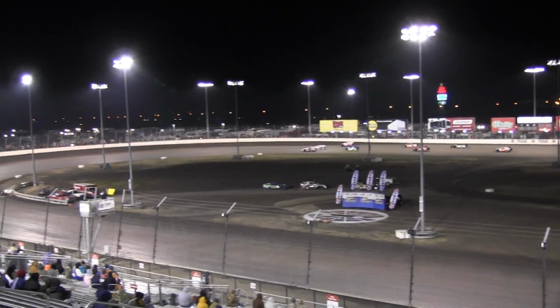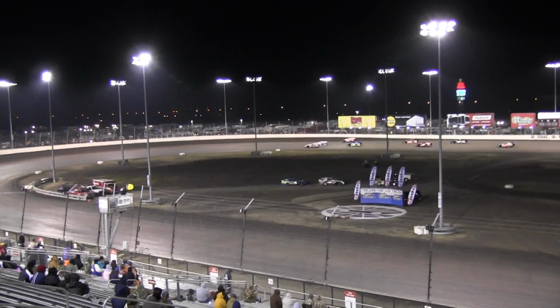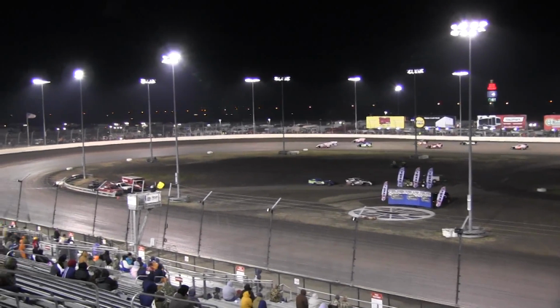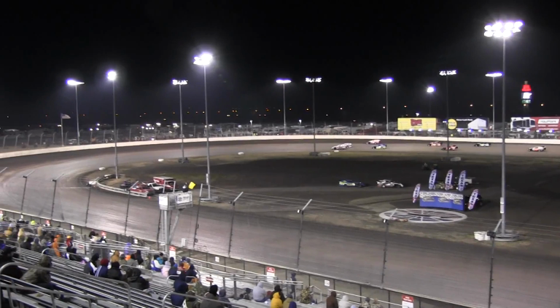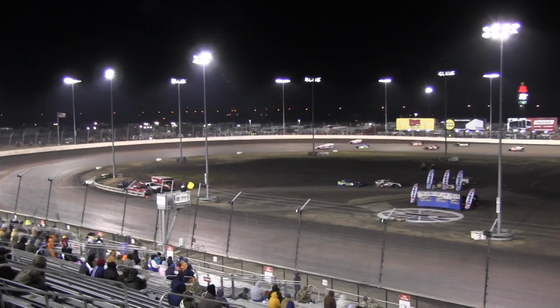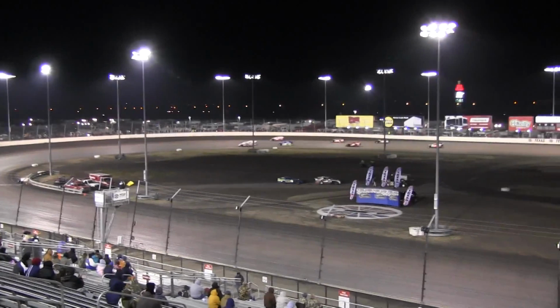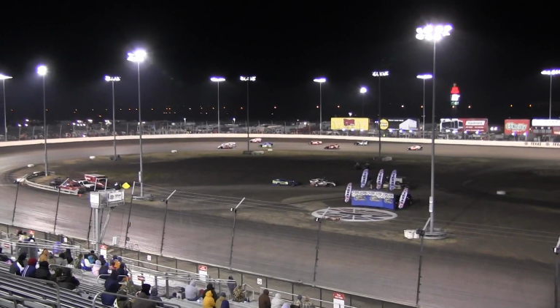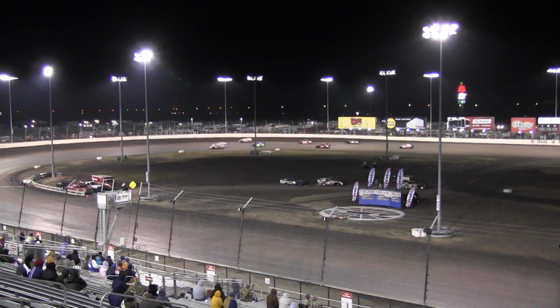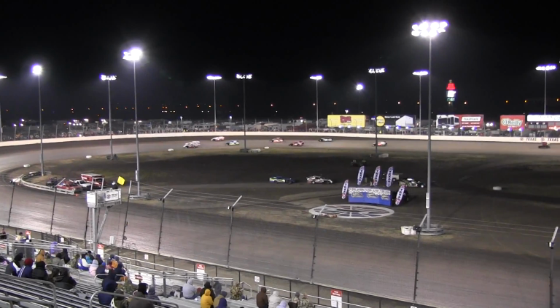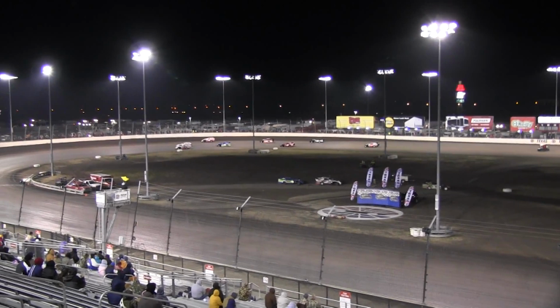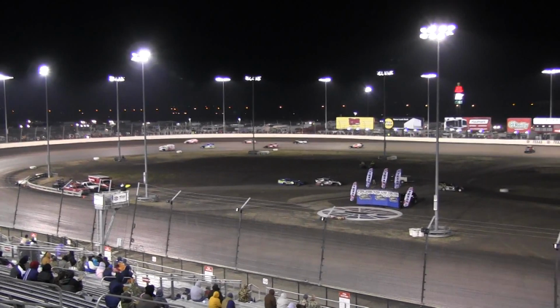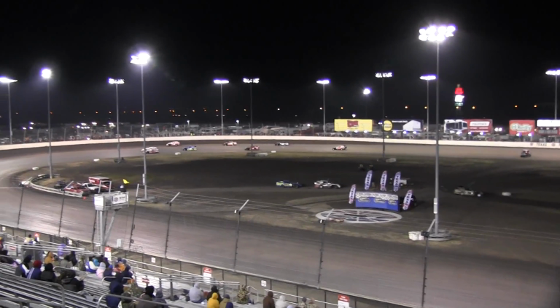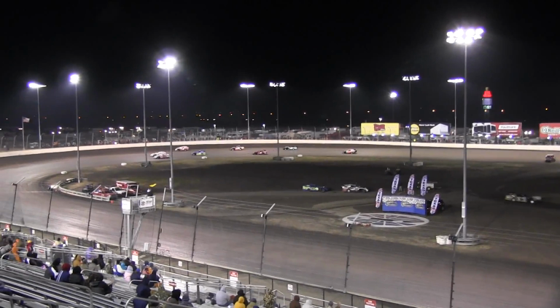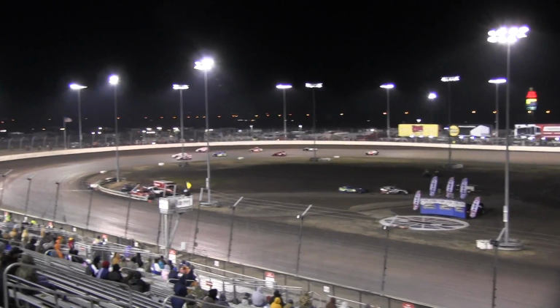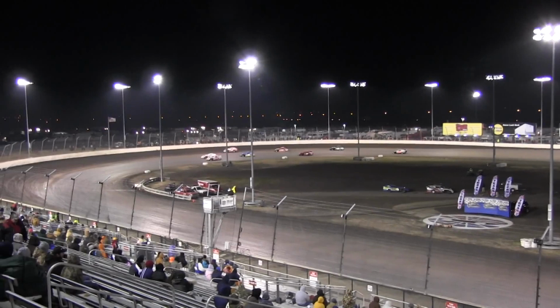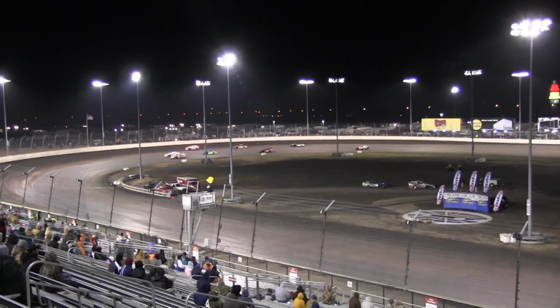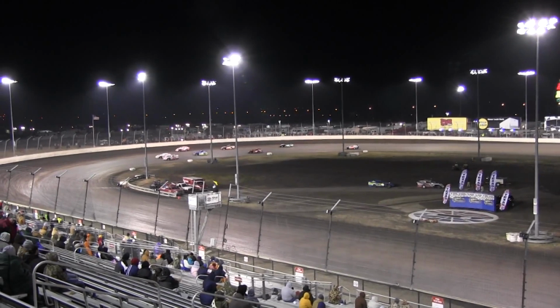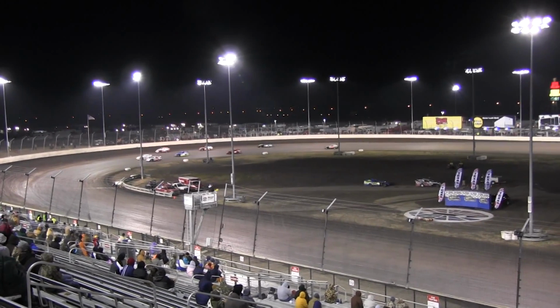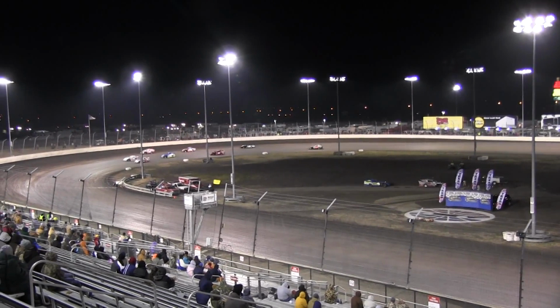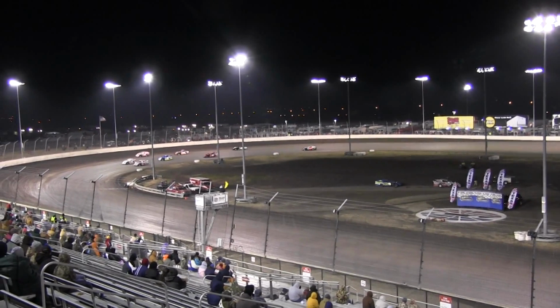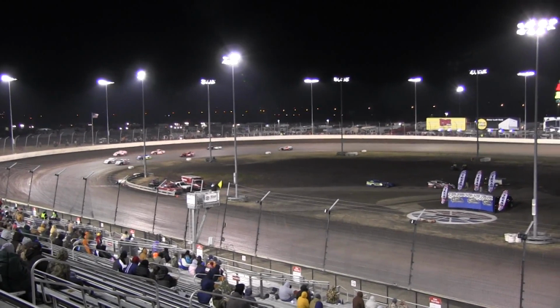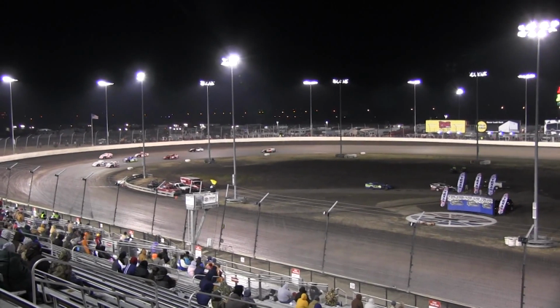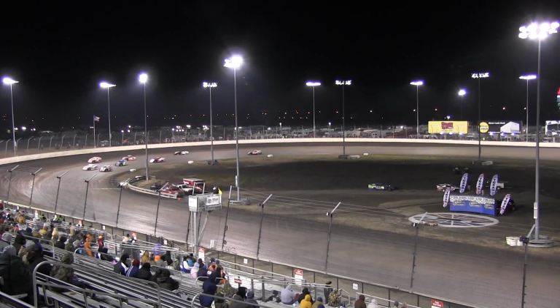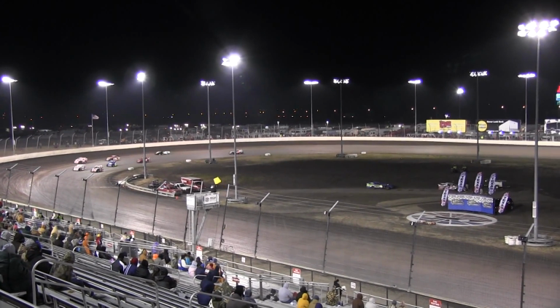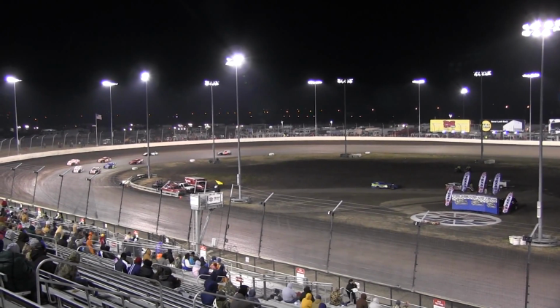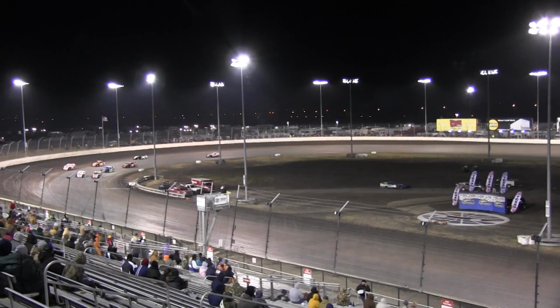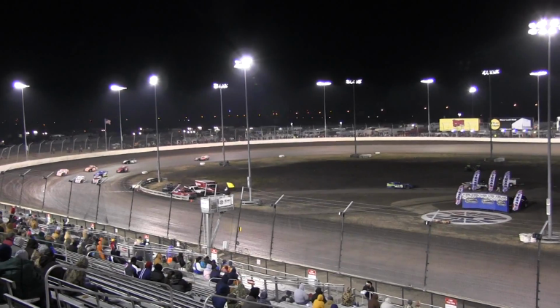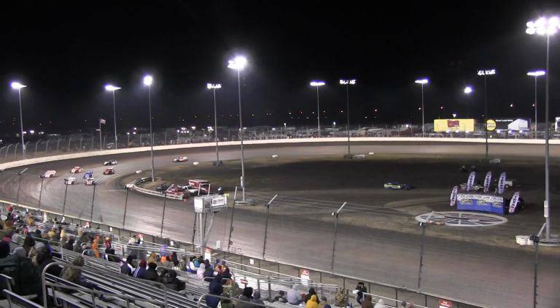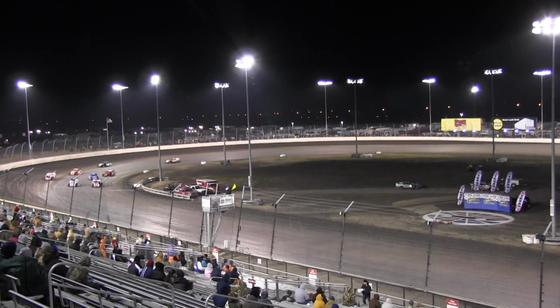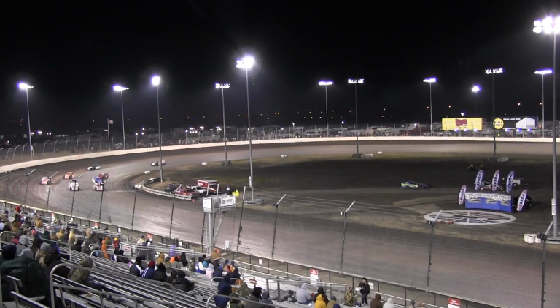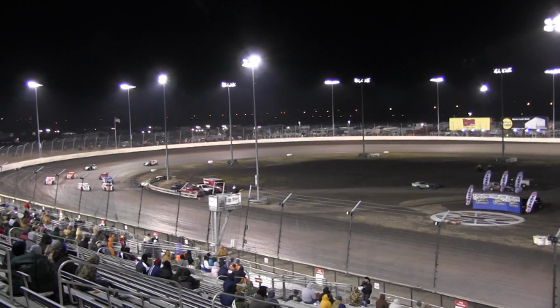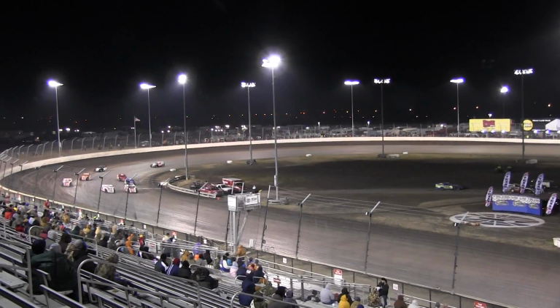These are the fastest of the fast. Last night, these were the top 8 modified in our 8 qualifier. These were the top 8 cars from last night. They automatically locked themselves into tonight's money show.